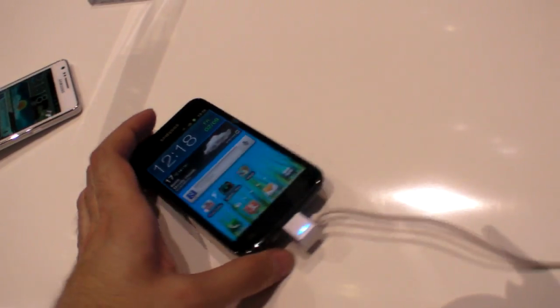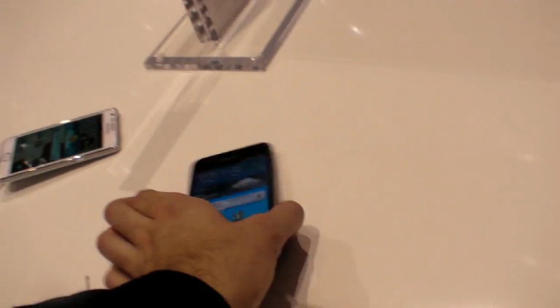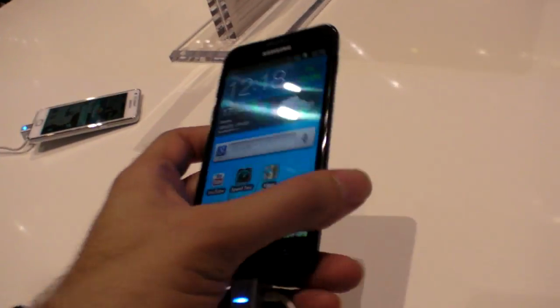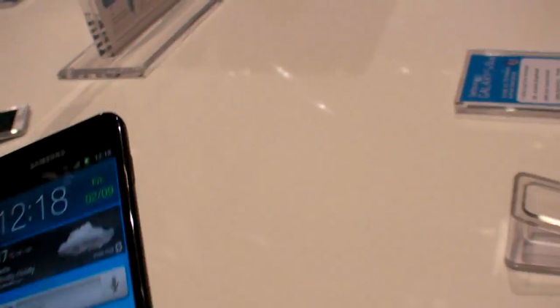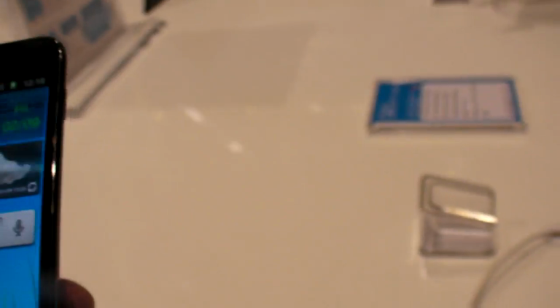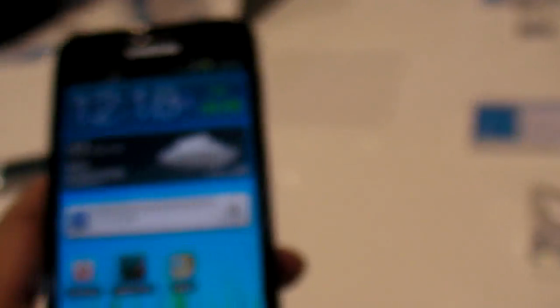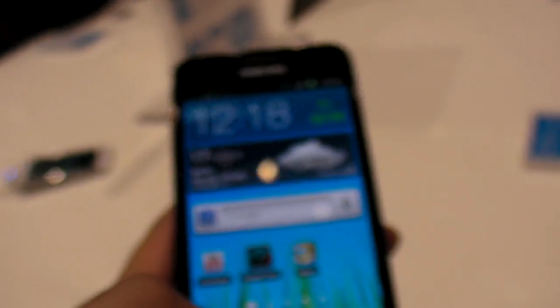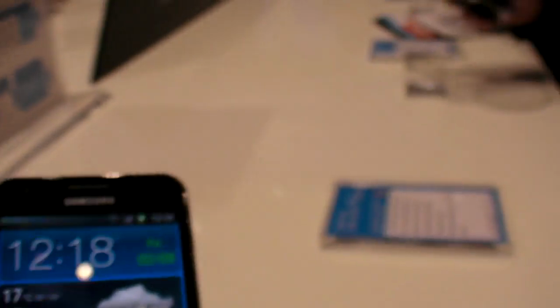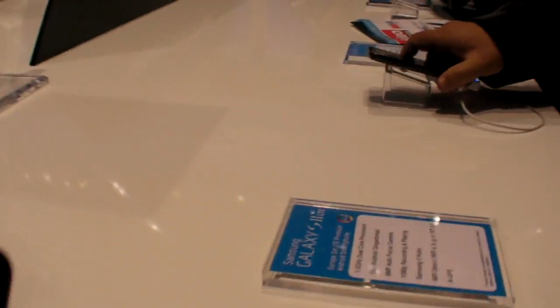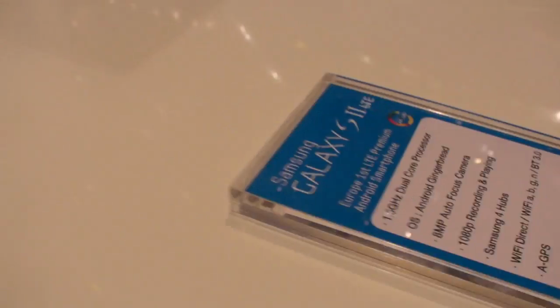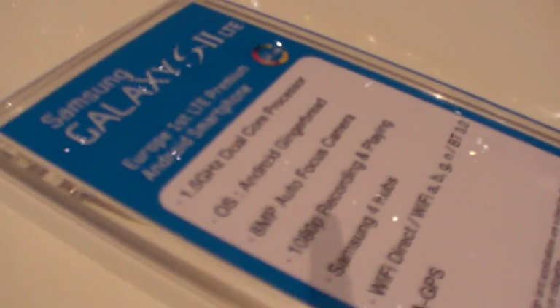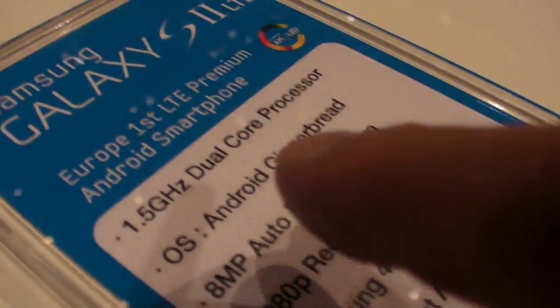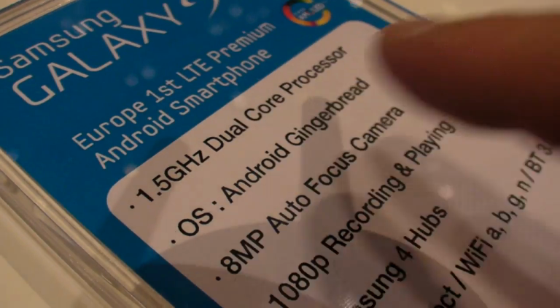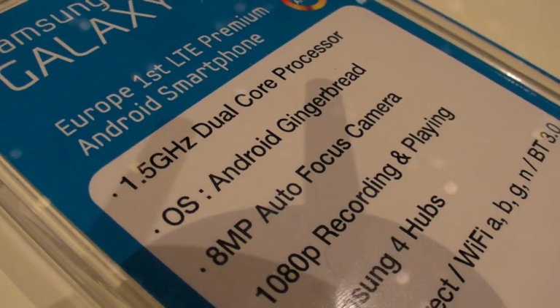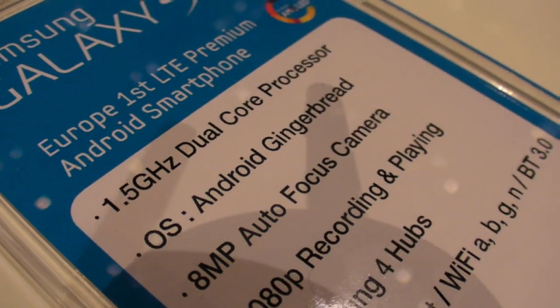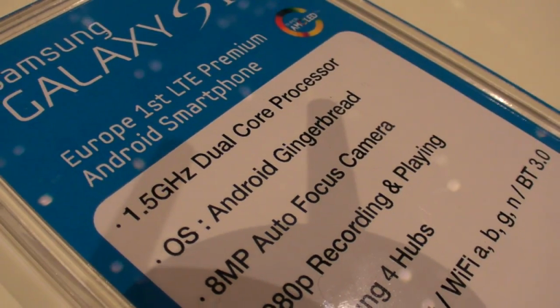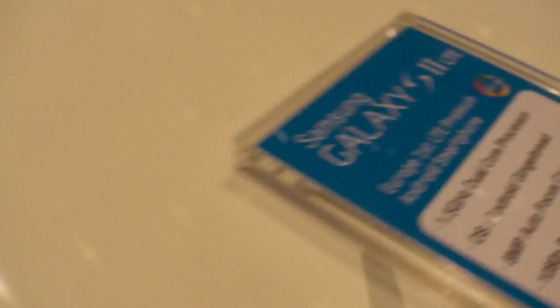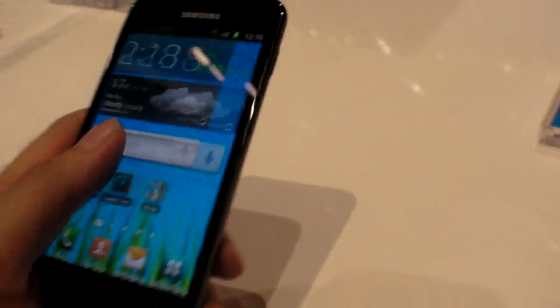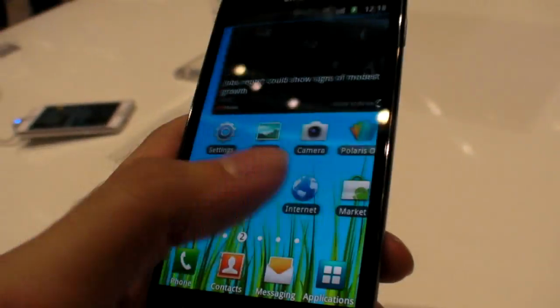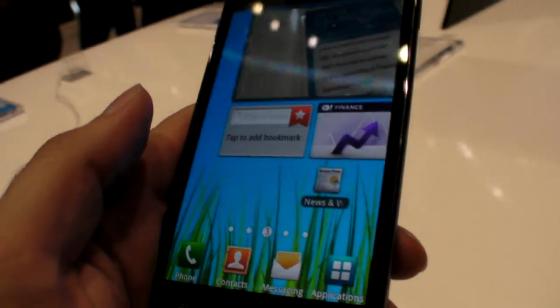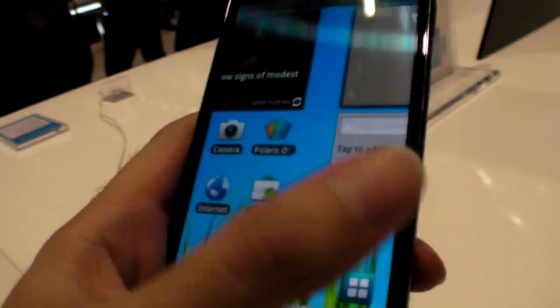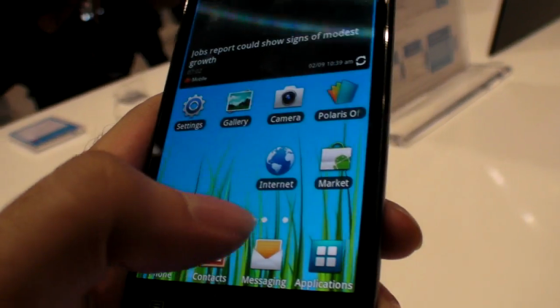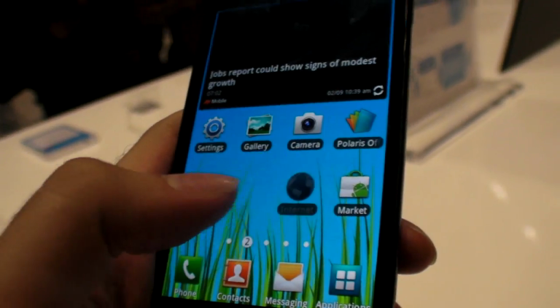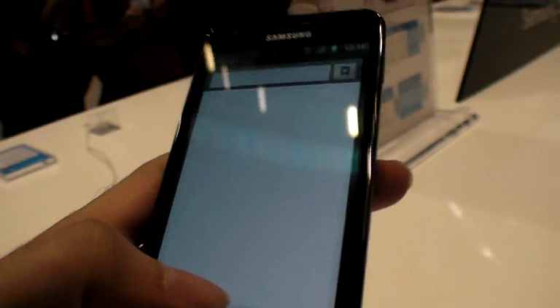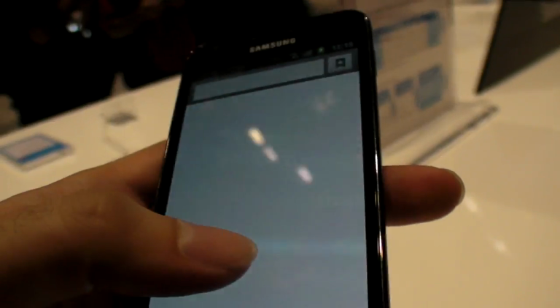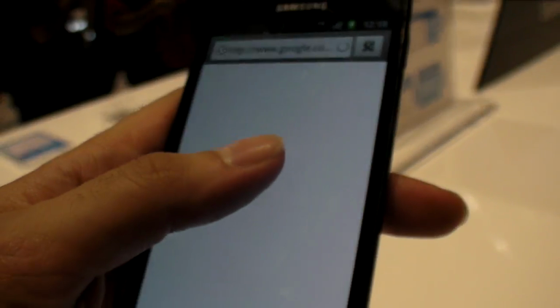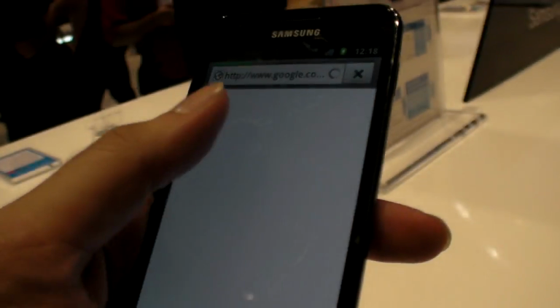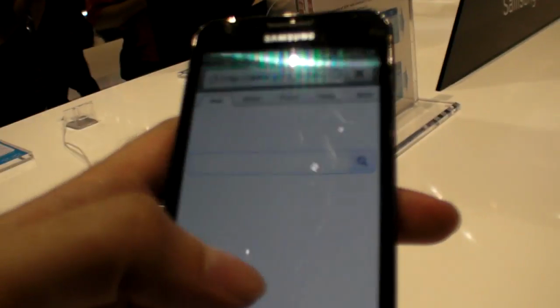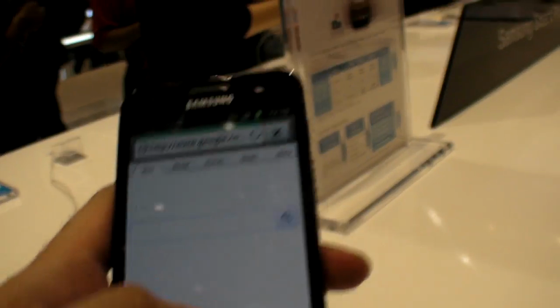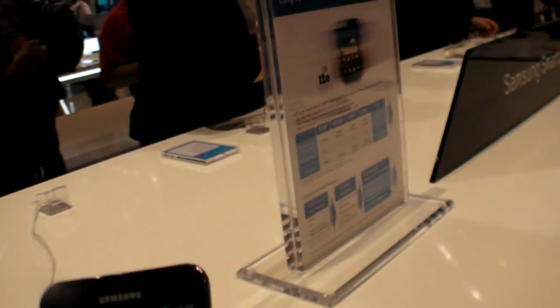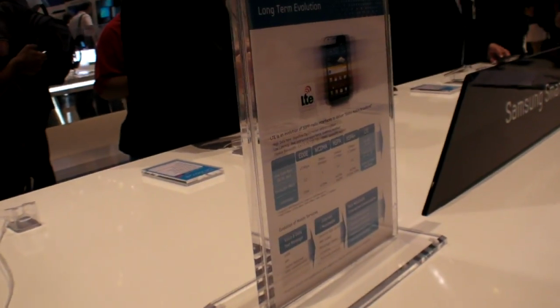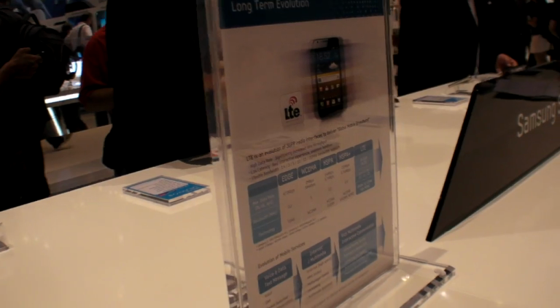This is a new 1.5 GHz. It might be a TI processor, or it might be the Apple 4.460, or maybe it's just to operate it.